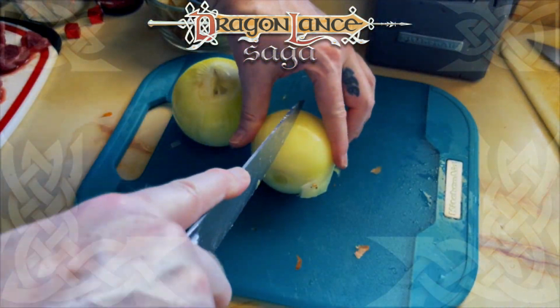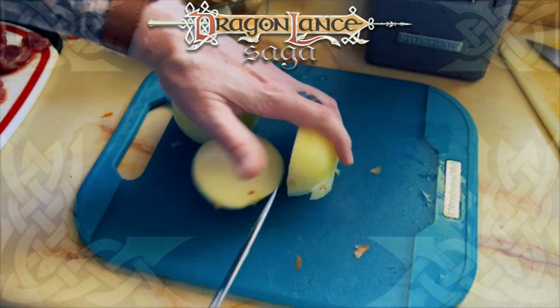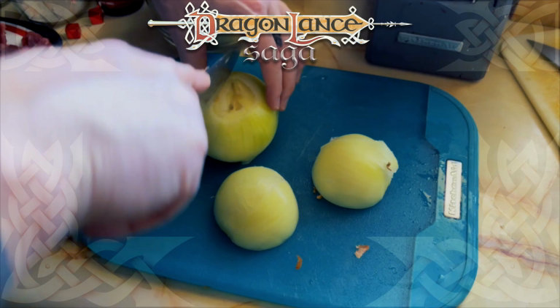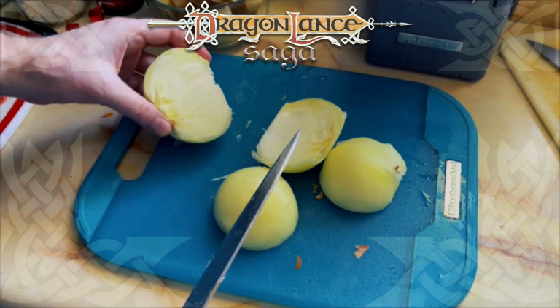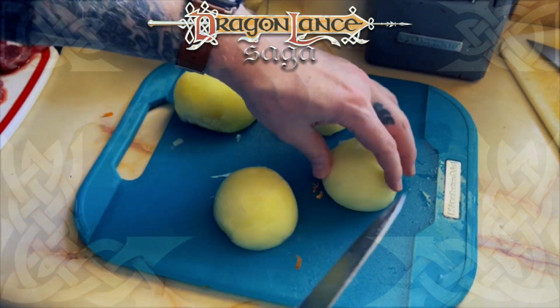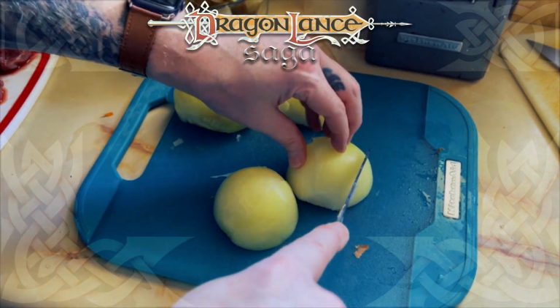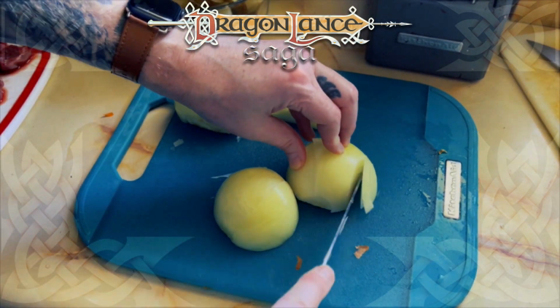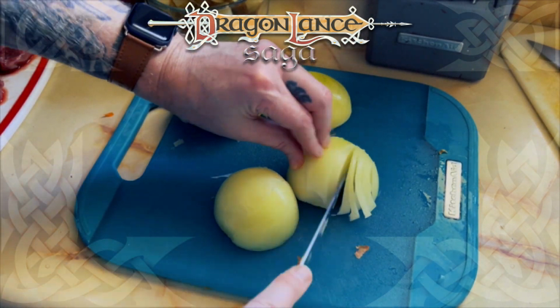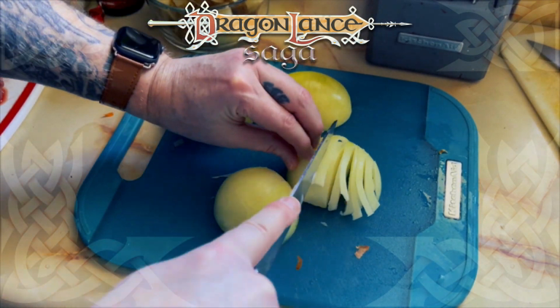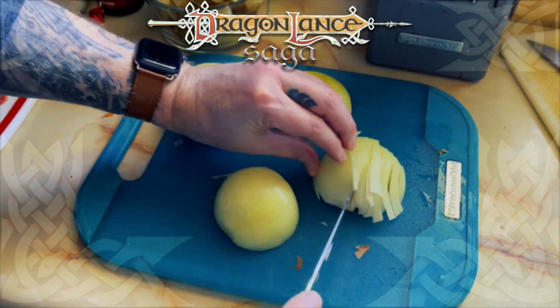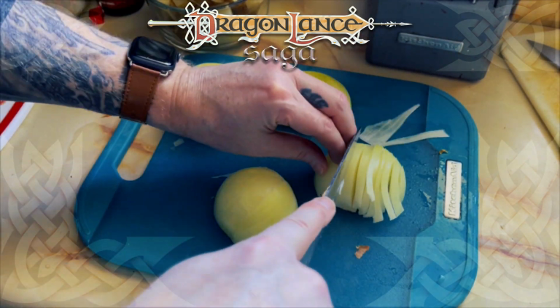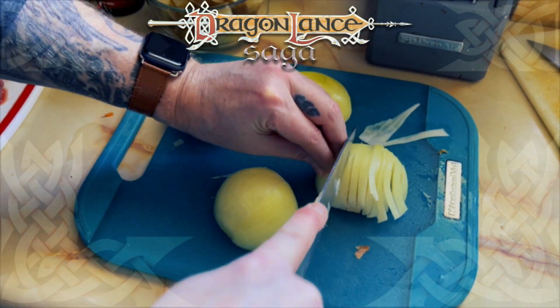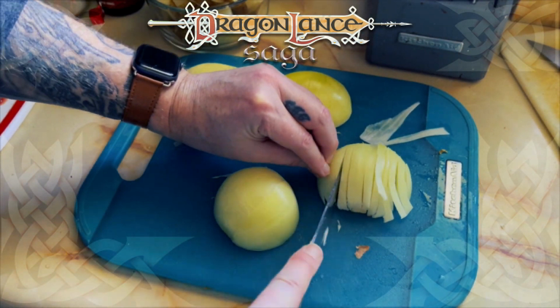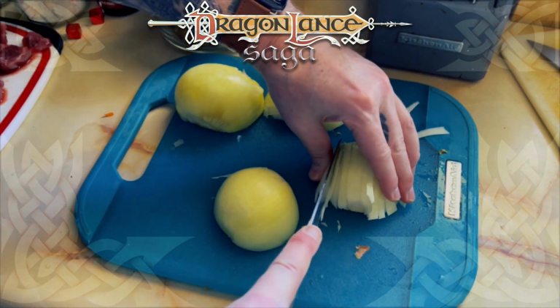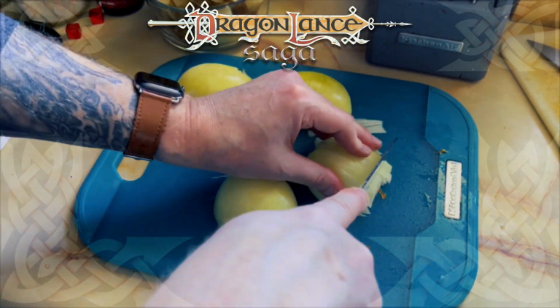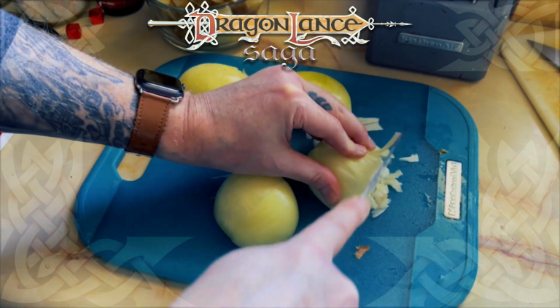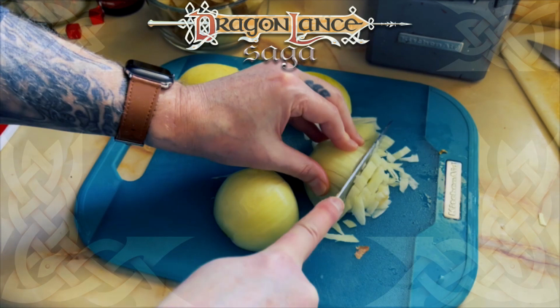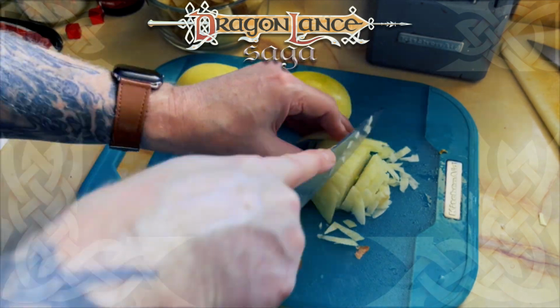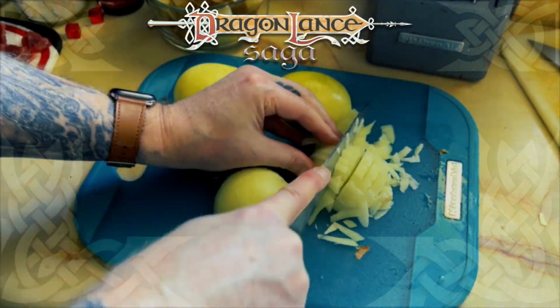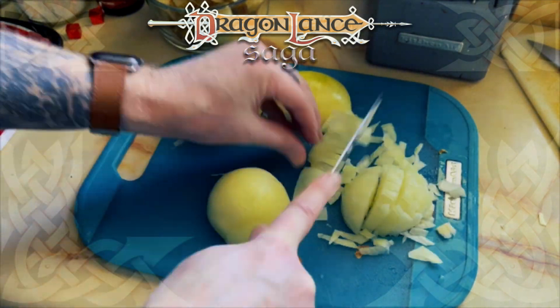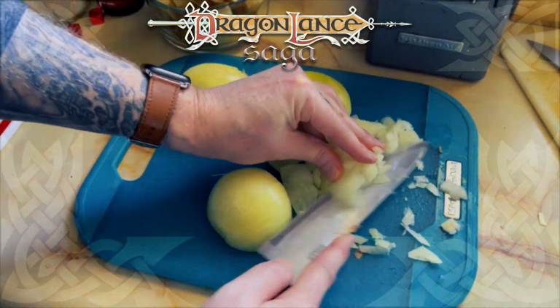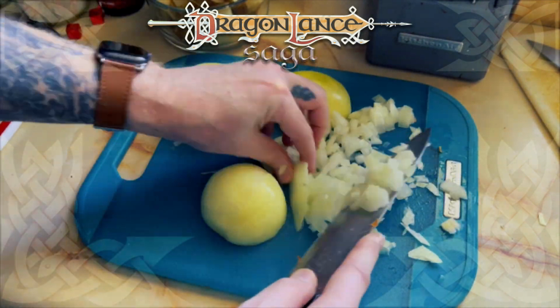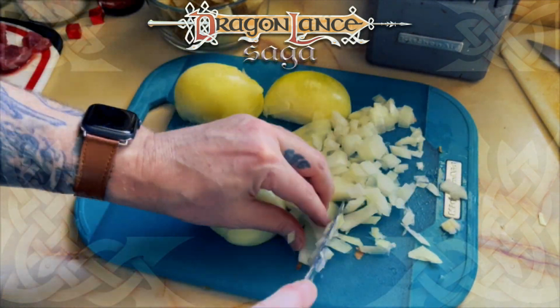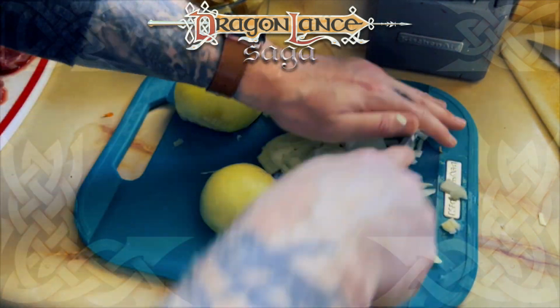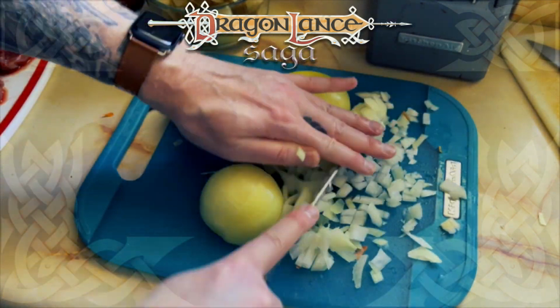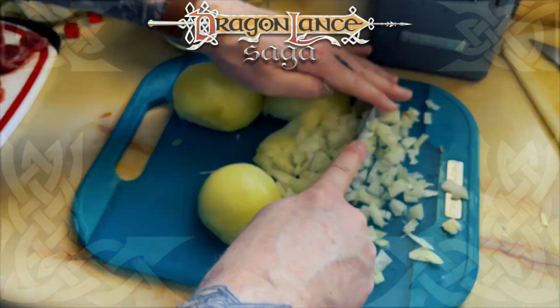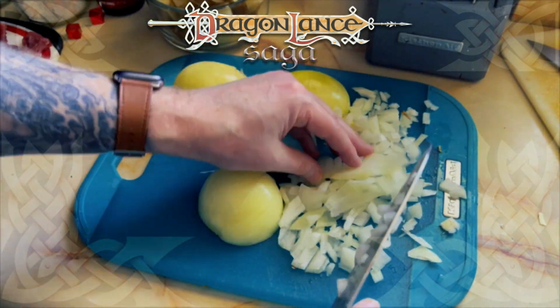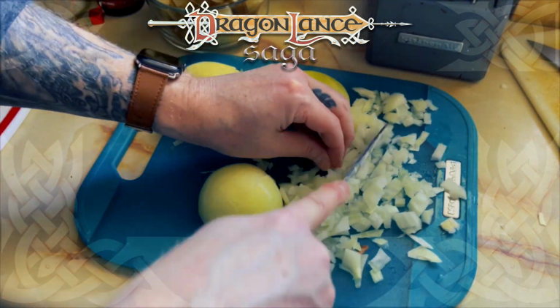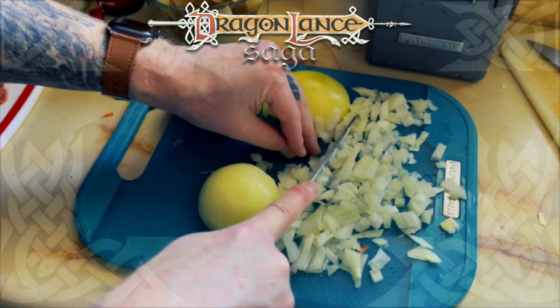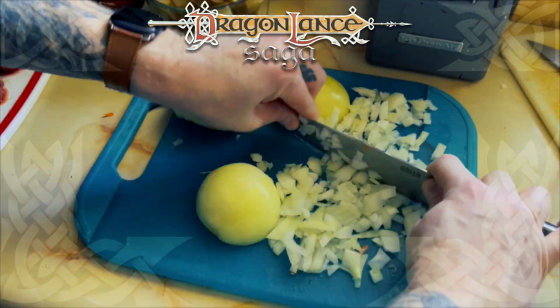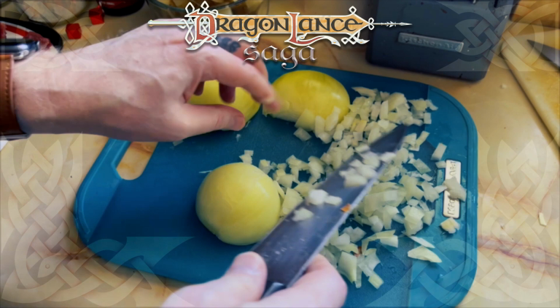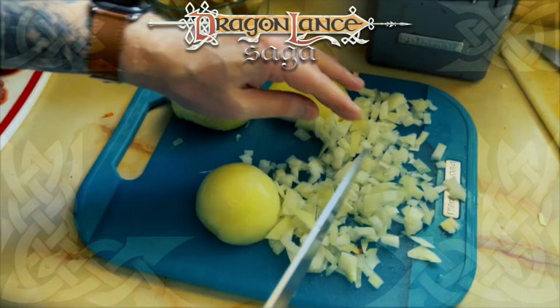This next step was absolute torture. These onions got the better of me. I was crying with a runny nose through this whole process of chopping them. Poorly, I might add. I'm fortunate I didn't lose a finger.